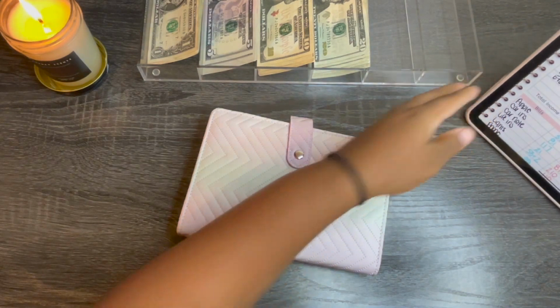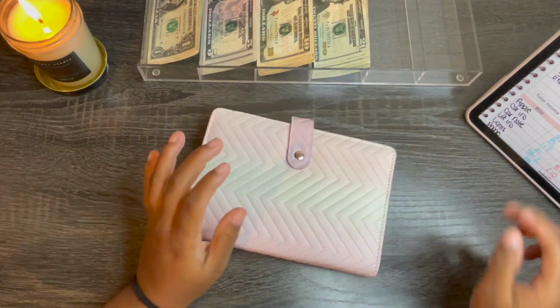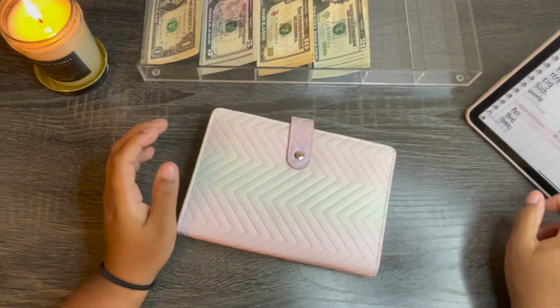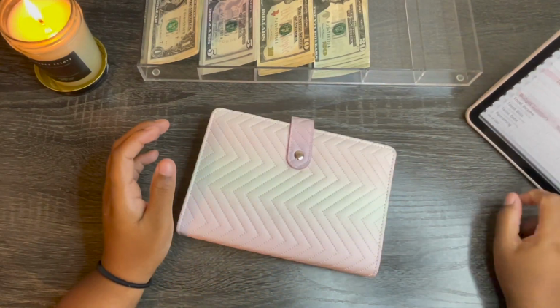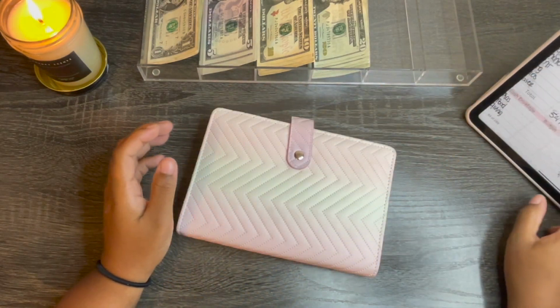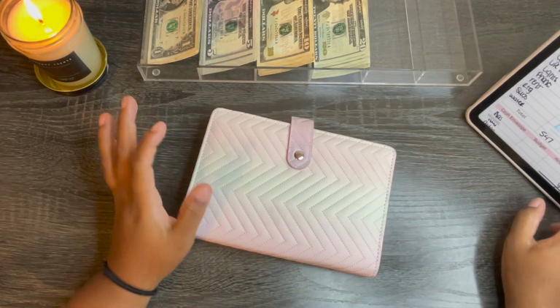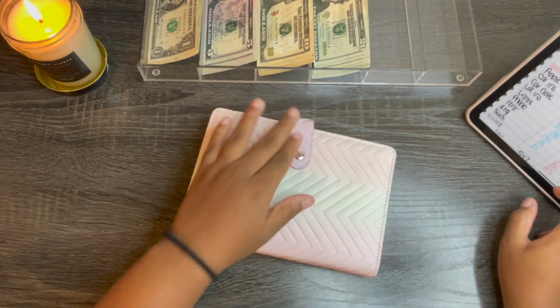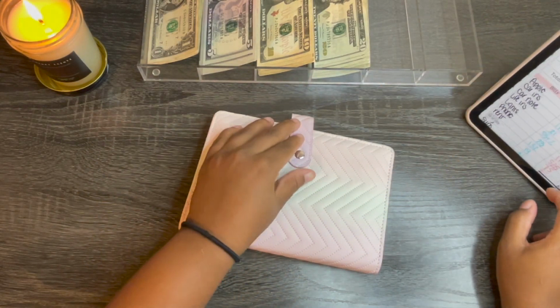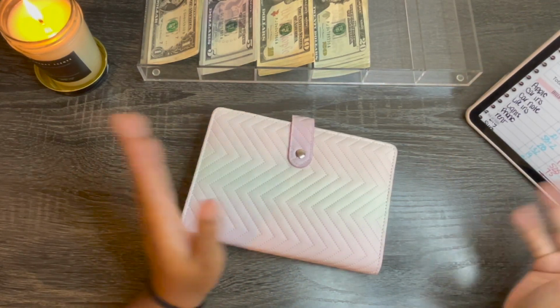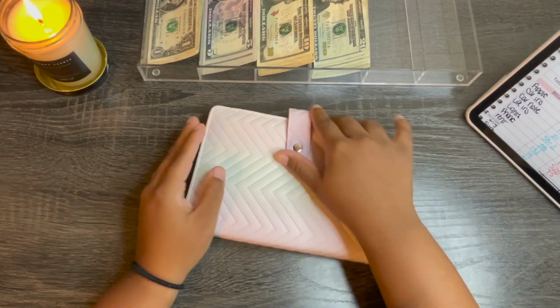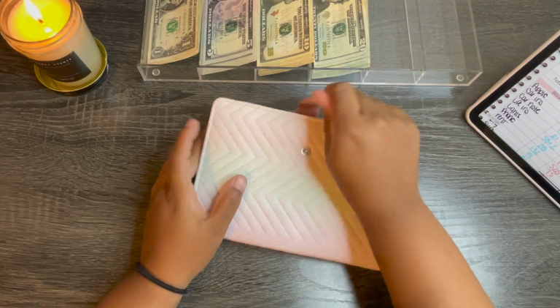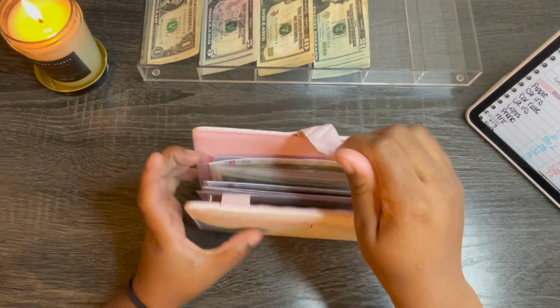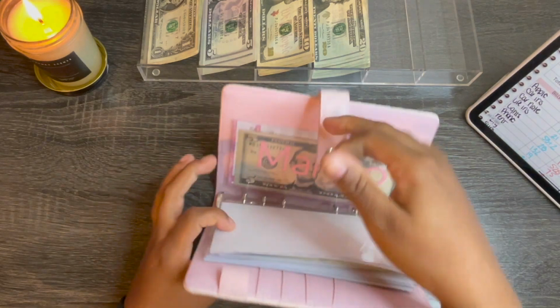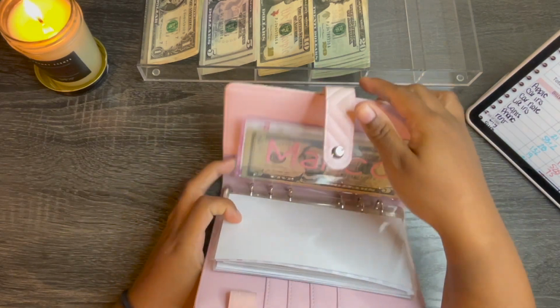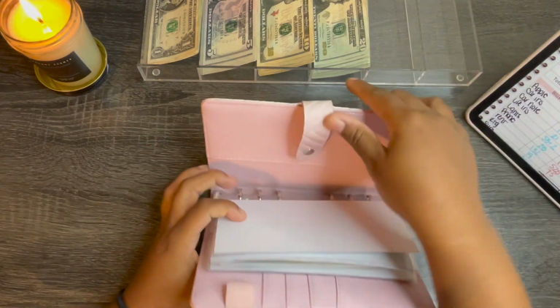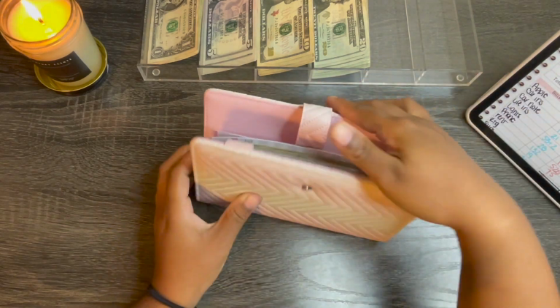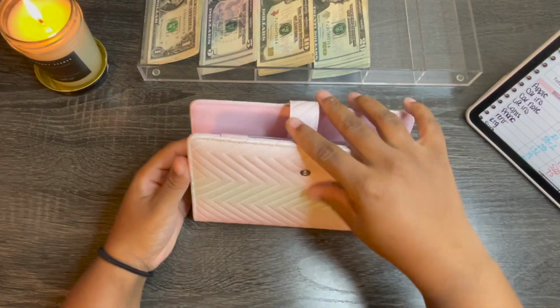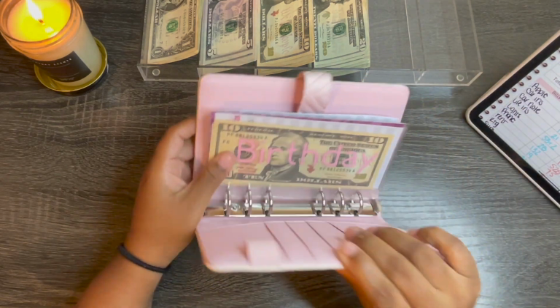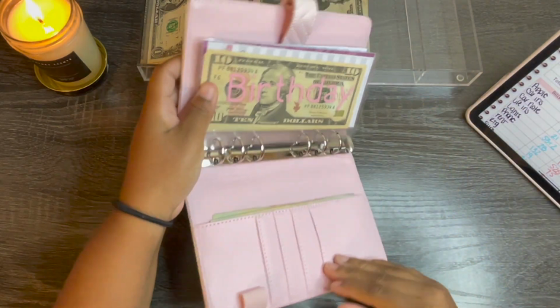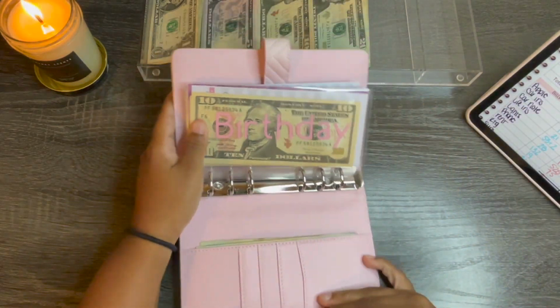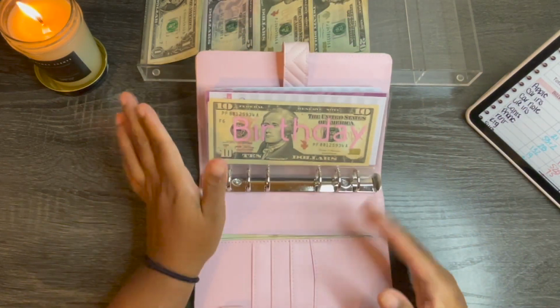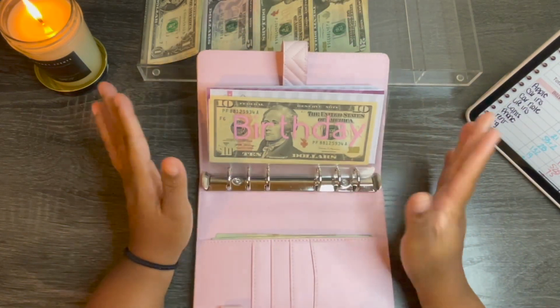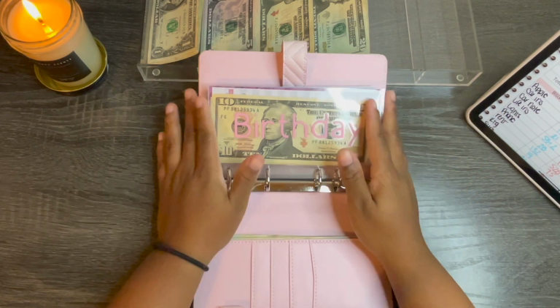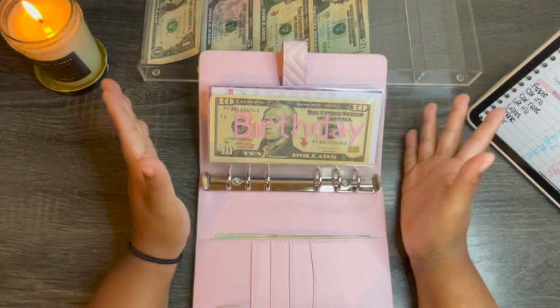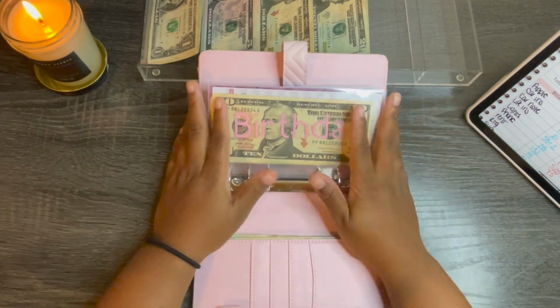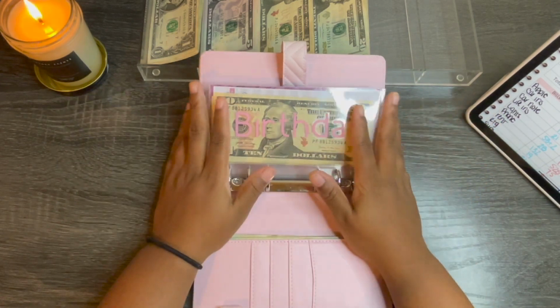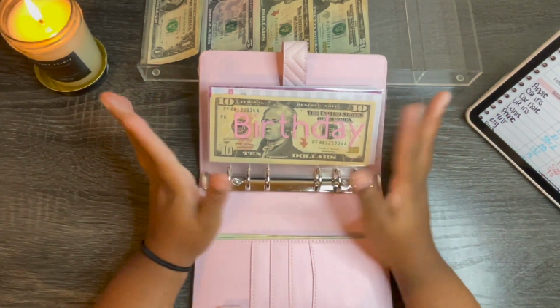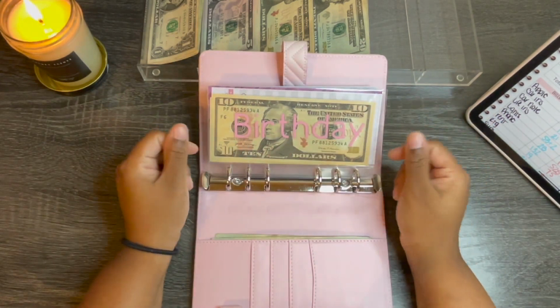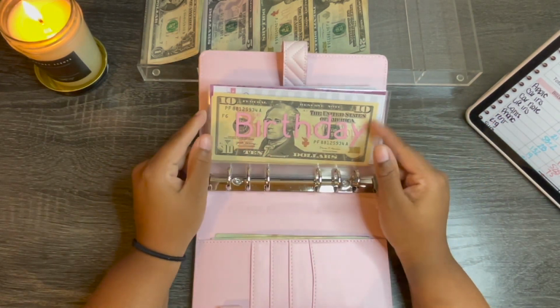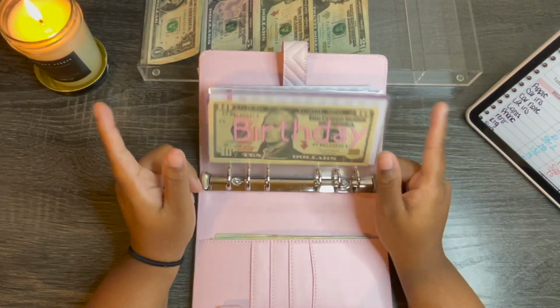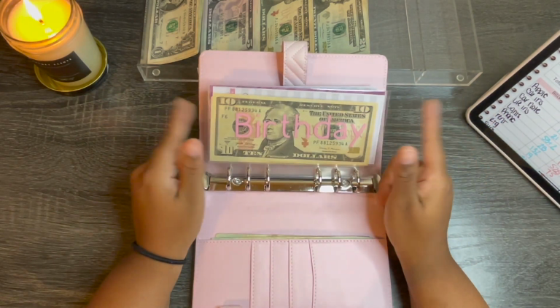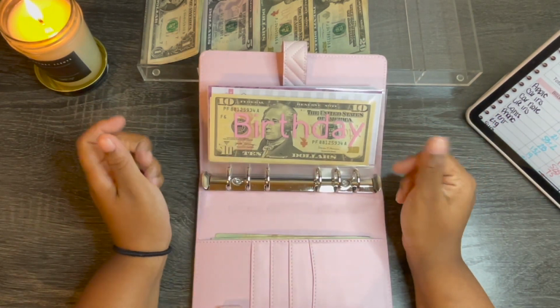Nothing is going into my cash envelope still. I still have the $20 and haven't had to fill up again. I'm trying not to eat out, so I don't really have a reason to have any tip money.